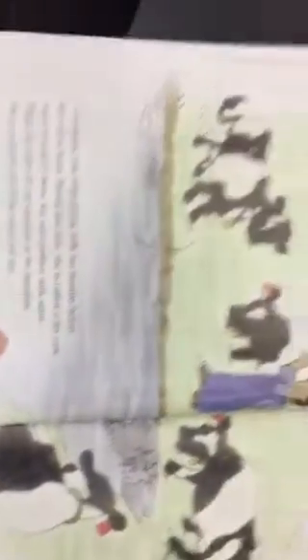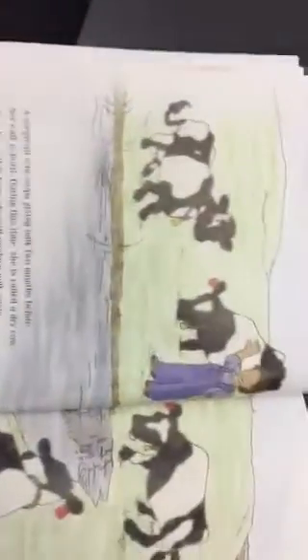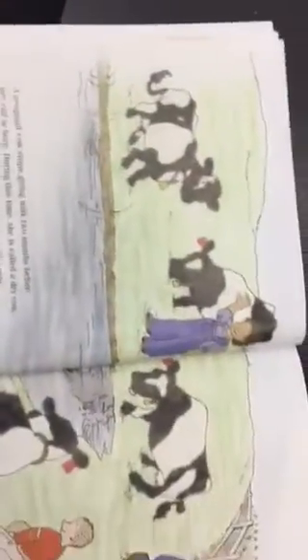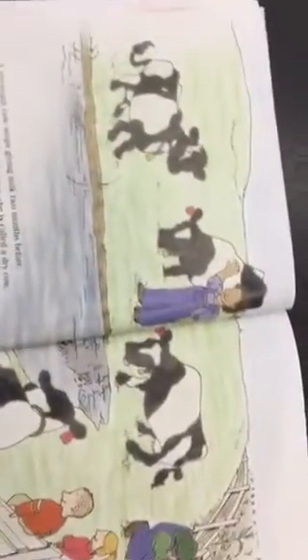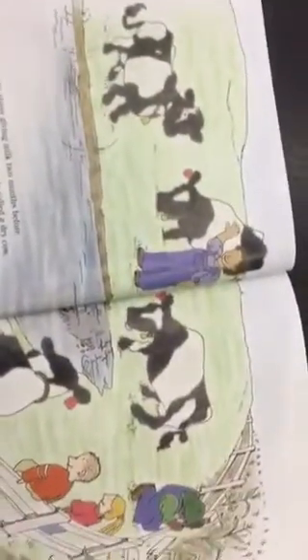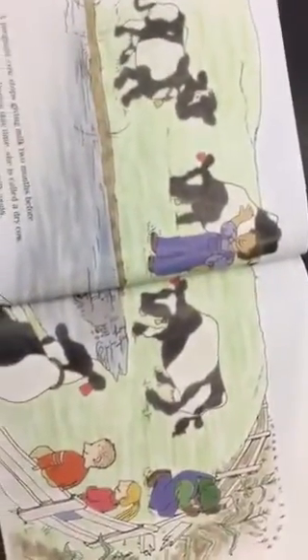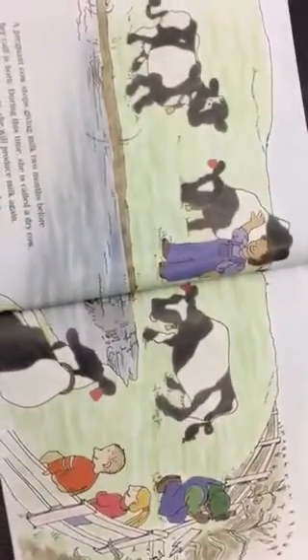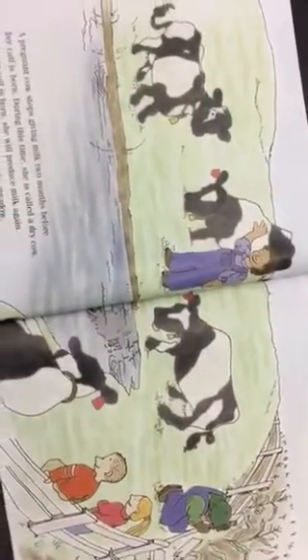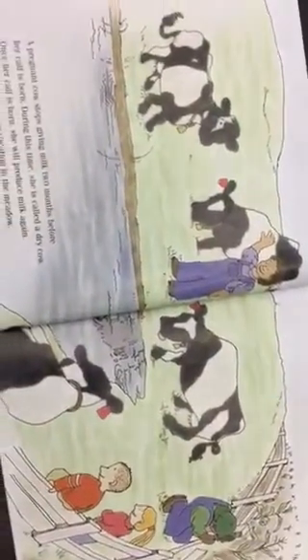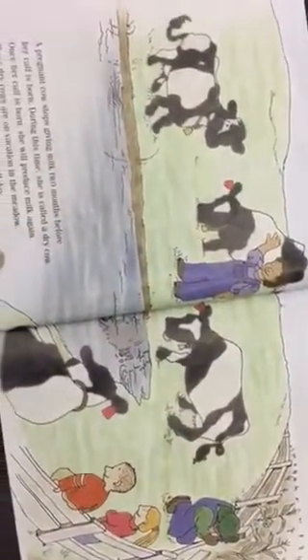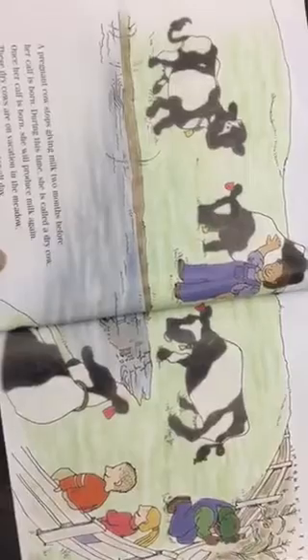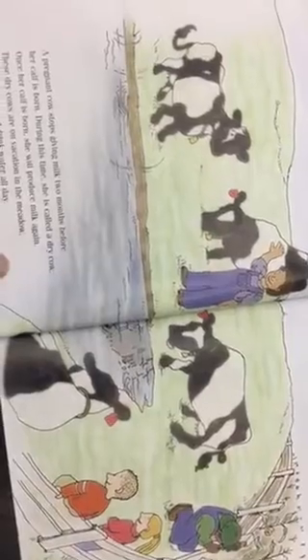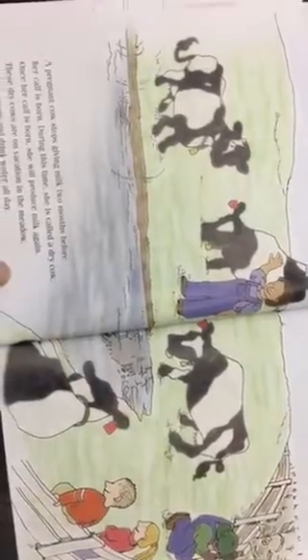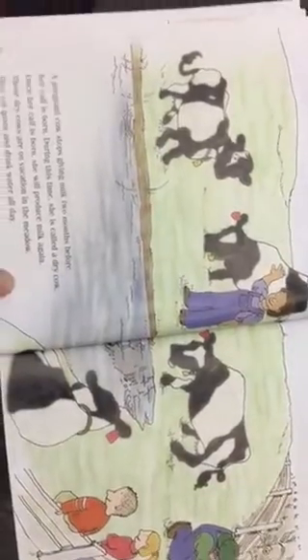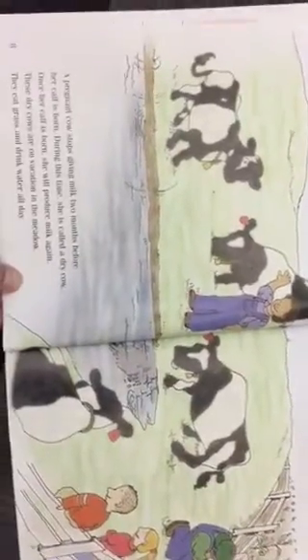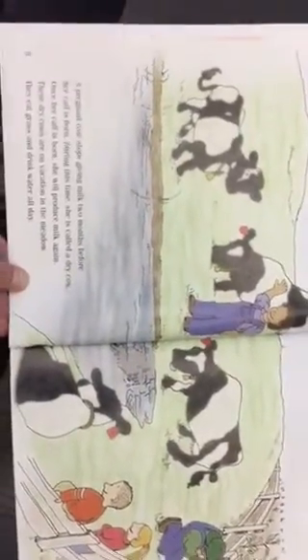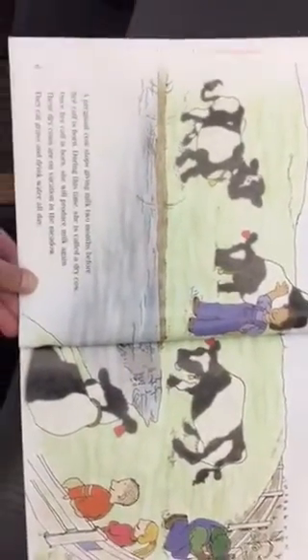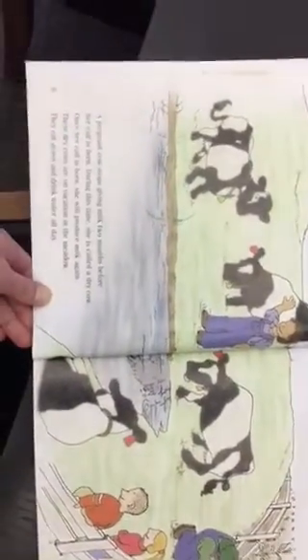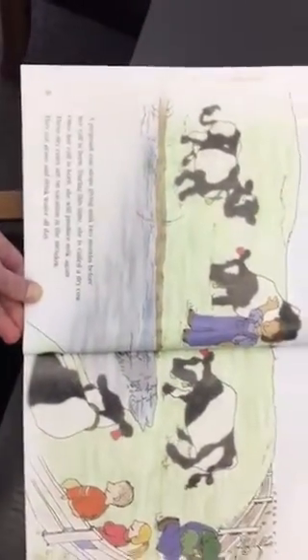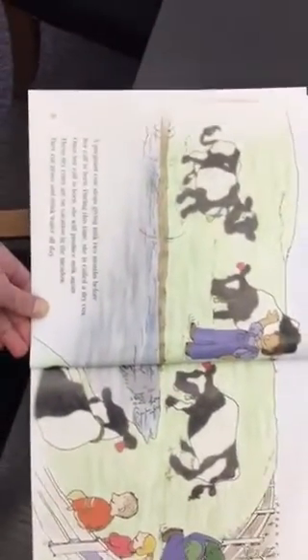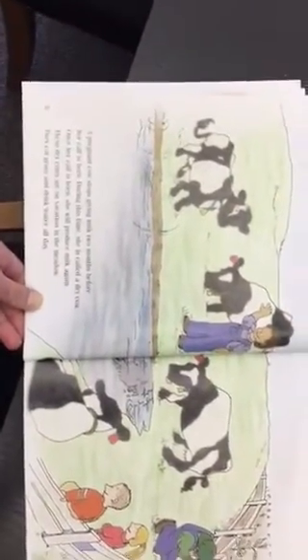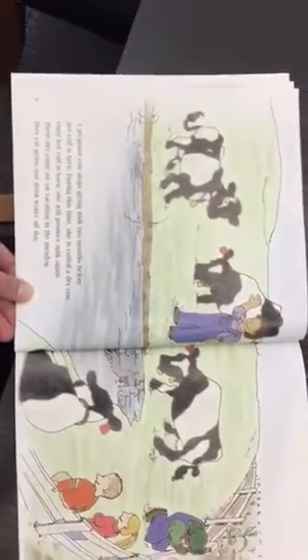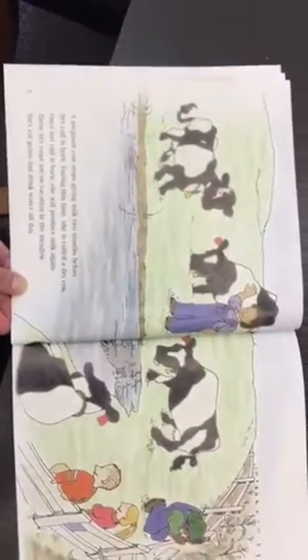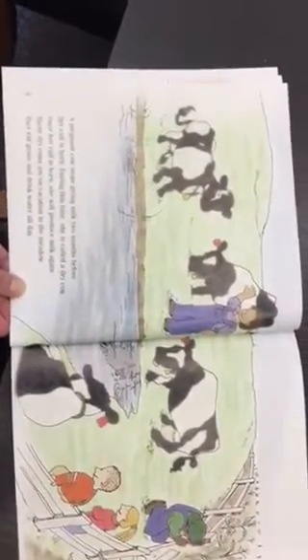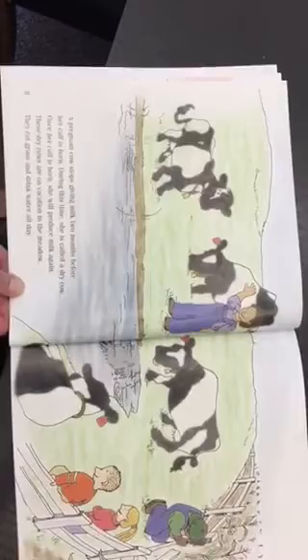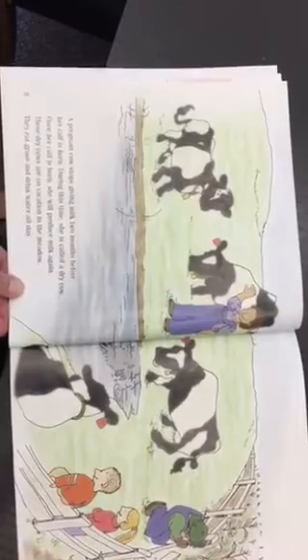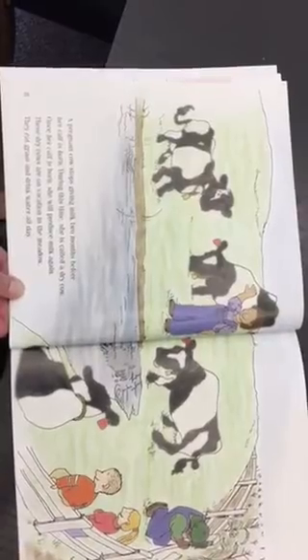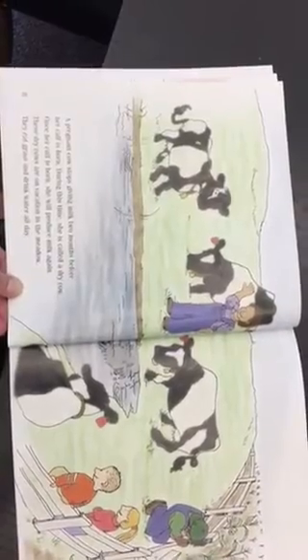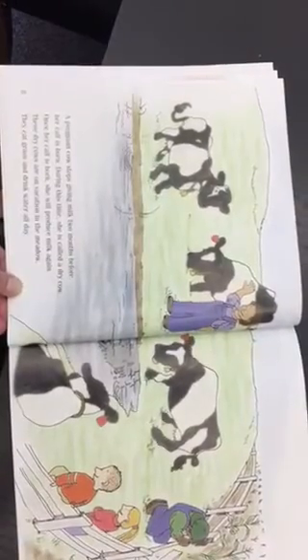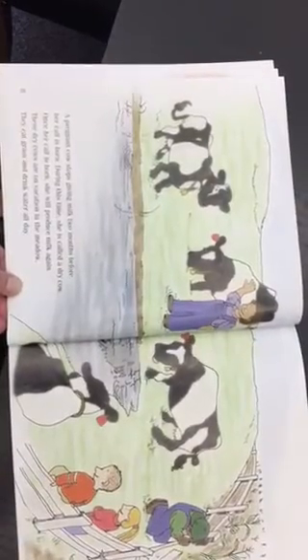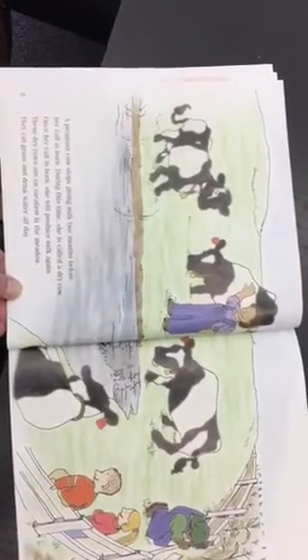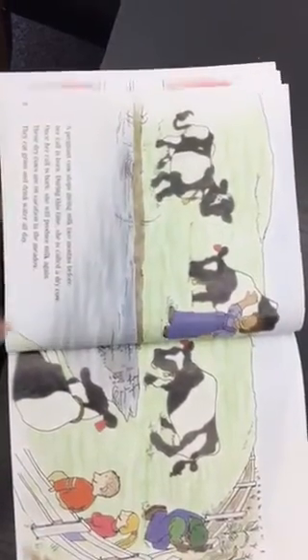A pregnant cow stops giving milk two months before her calf is born. During this time she is called a dry cow. Once her calf is born she will produce milk again. These dry cows are on vacation in the meadow.